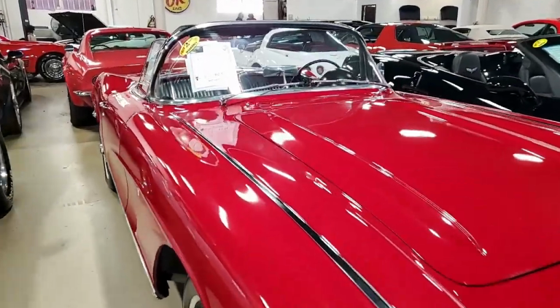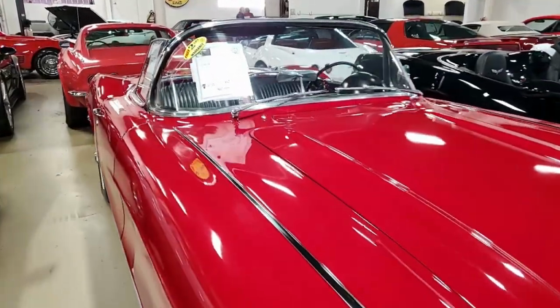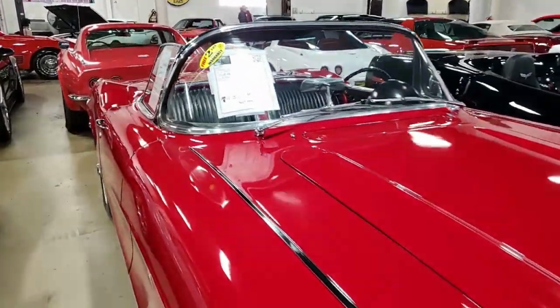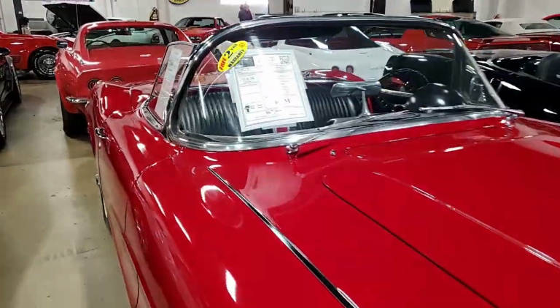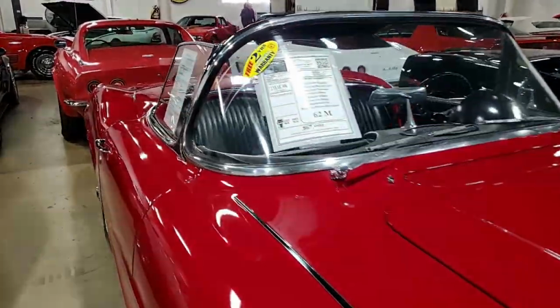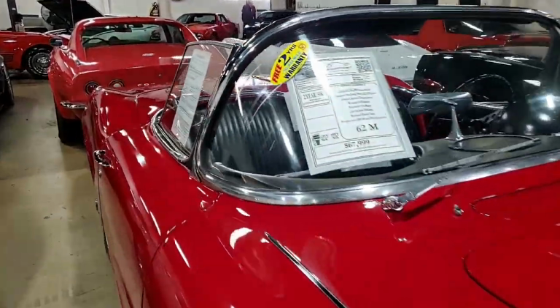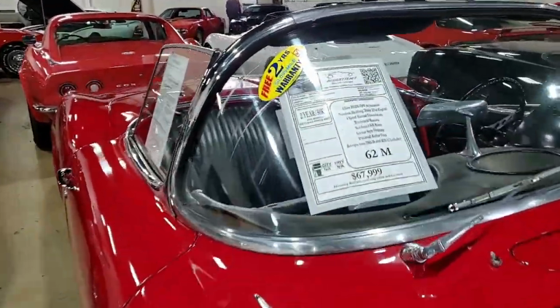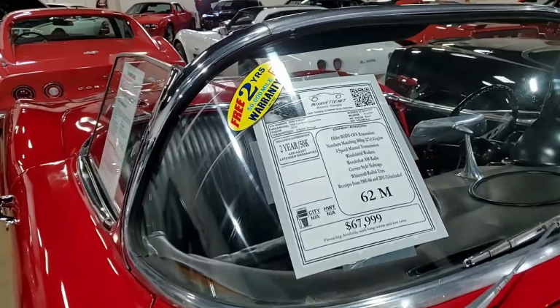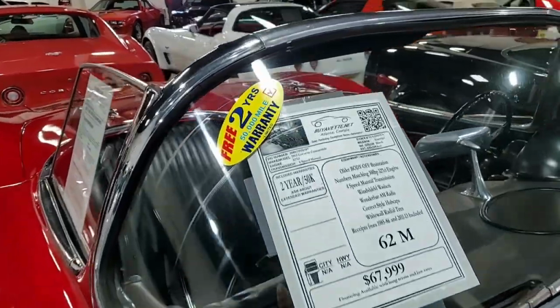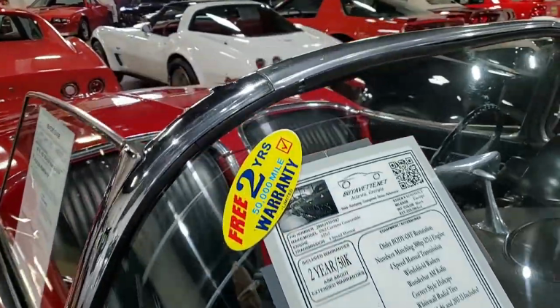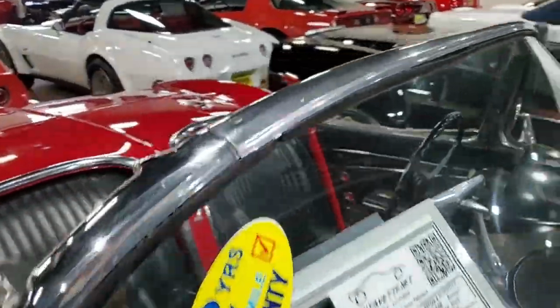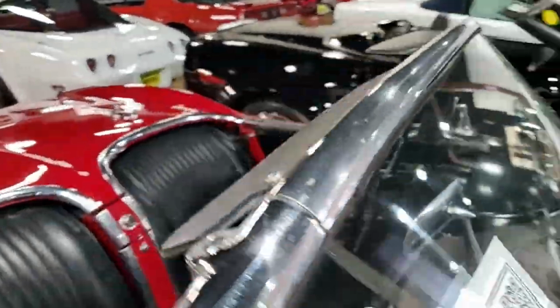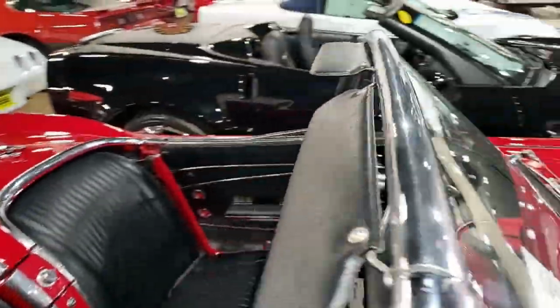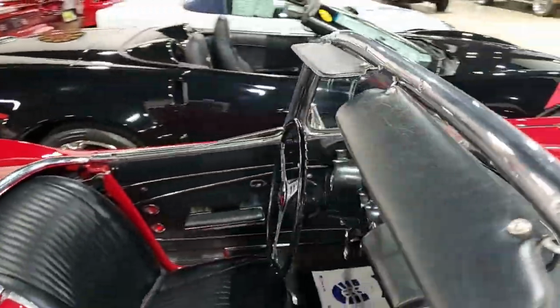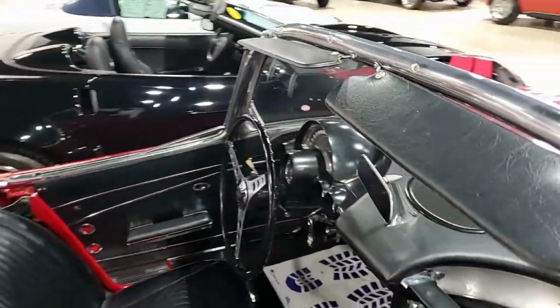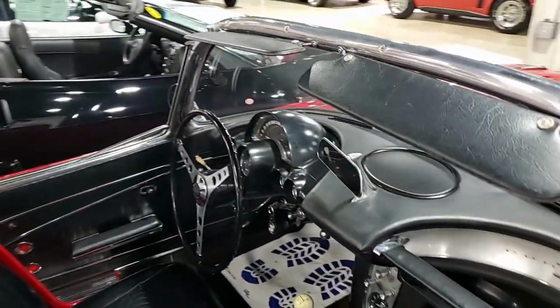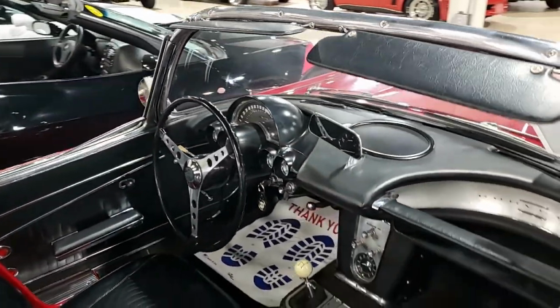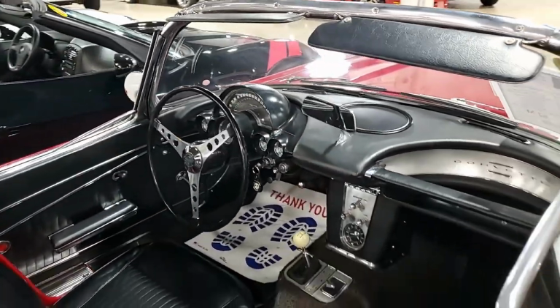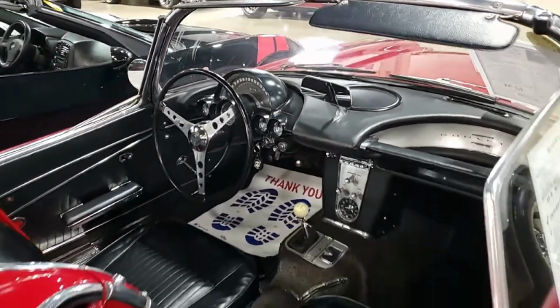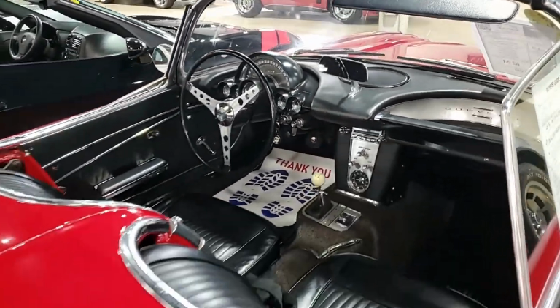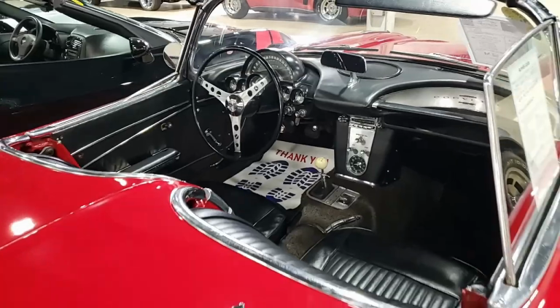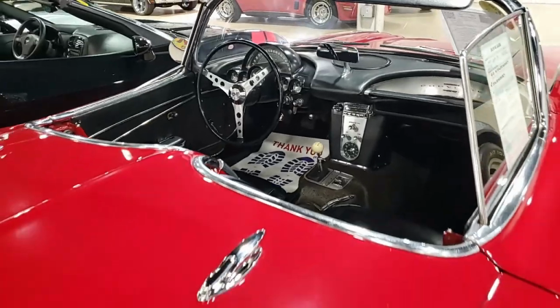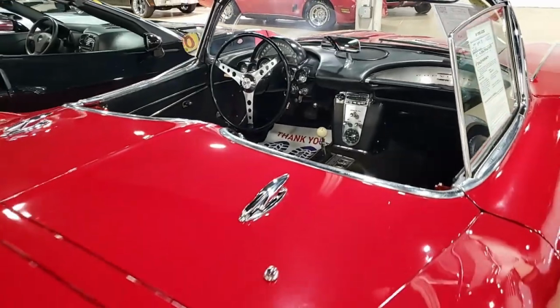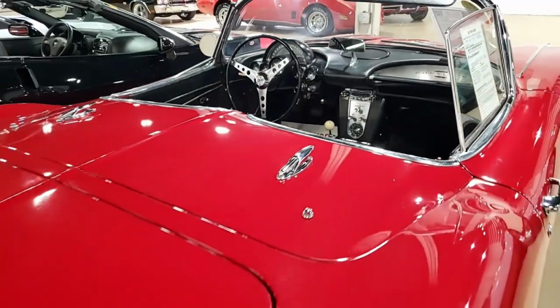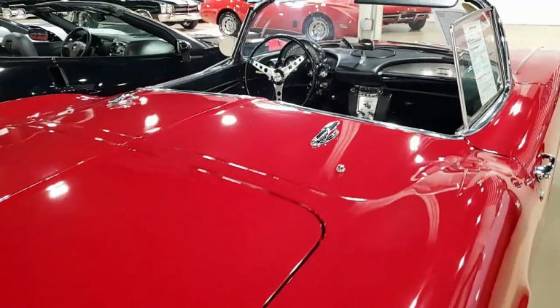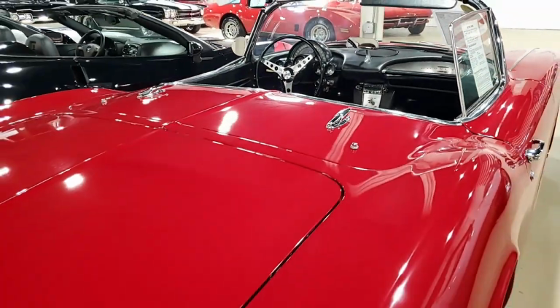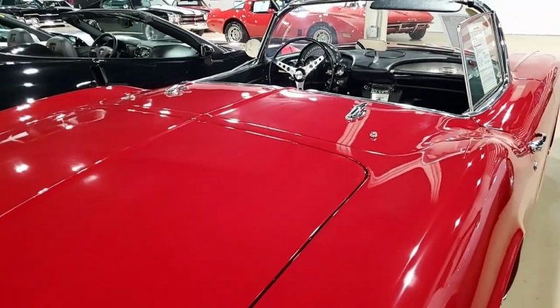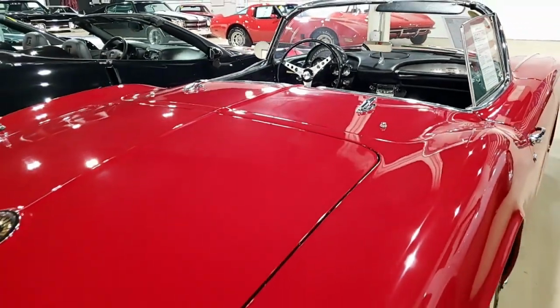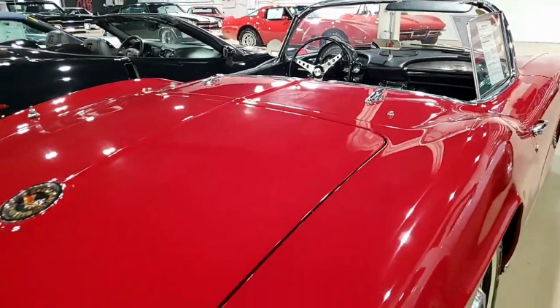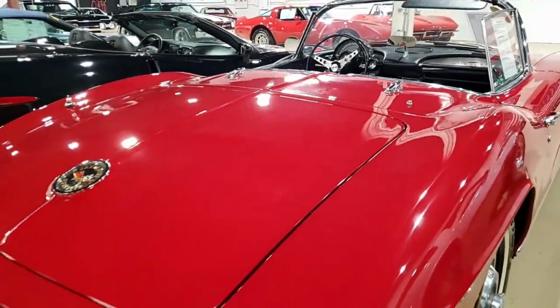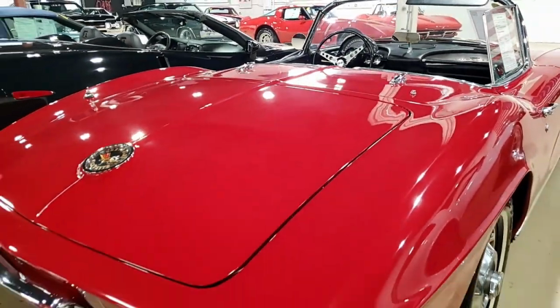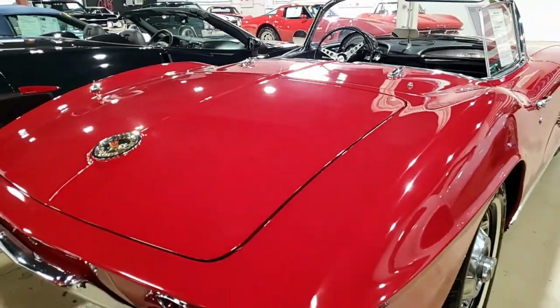The interior of the '62 Corvette convertible shows good condition seats, seat belts, average door panels, dash pad, carpet, and steering wheel. And it has the correct appearing Wonder Bar AM radio that's in place.